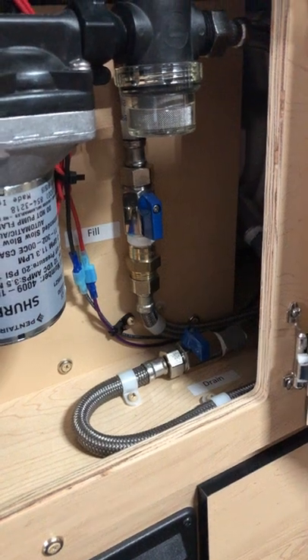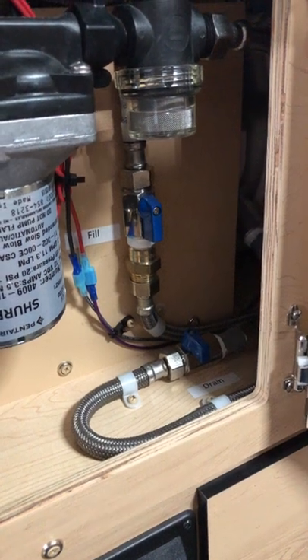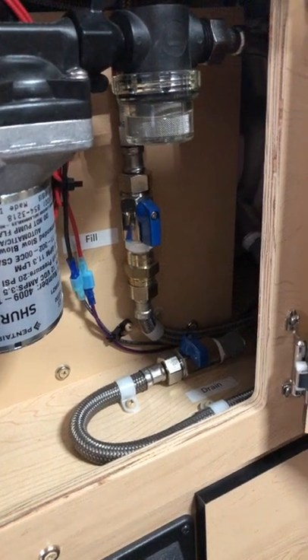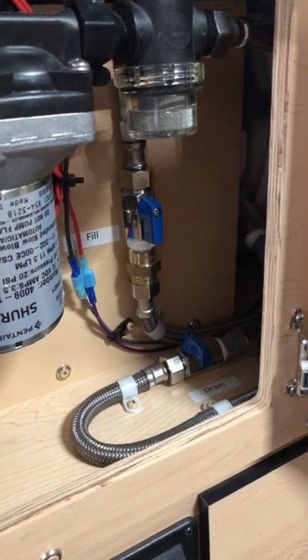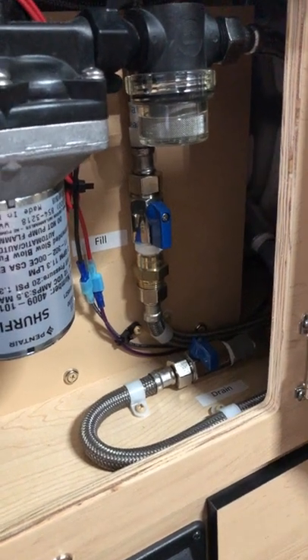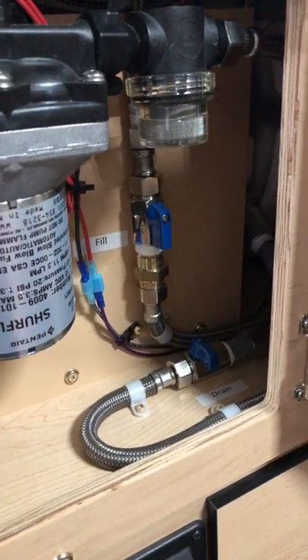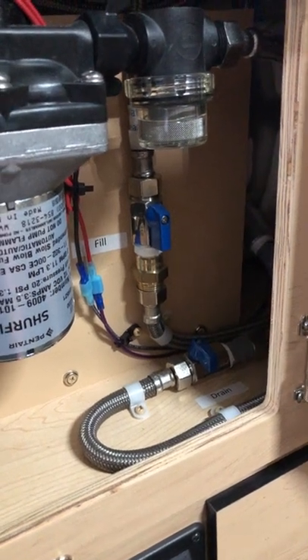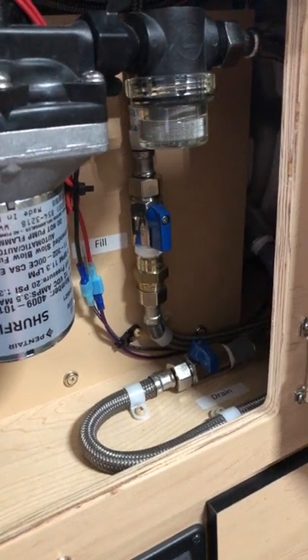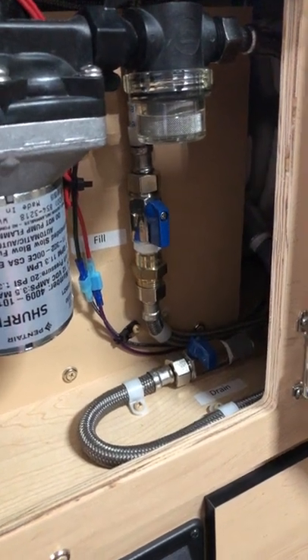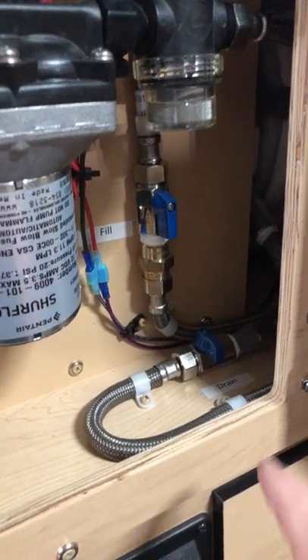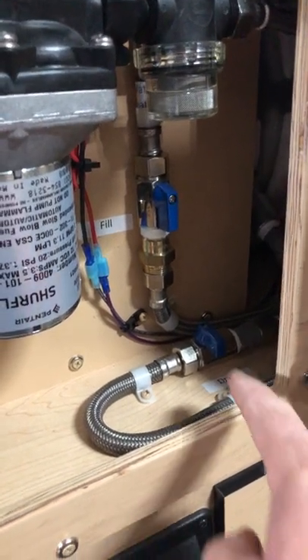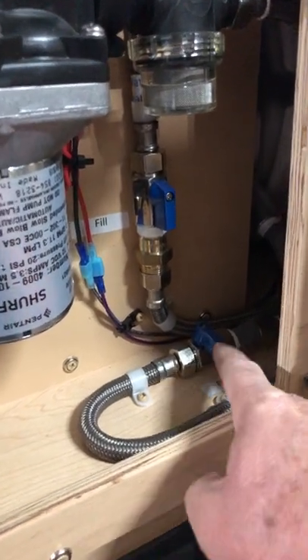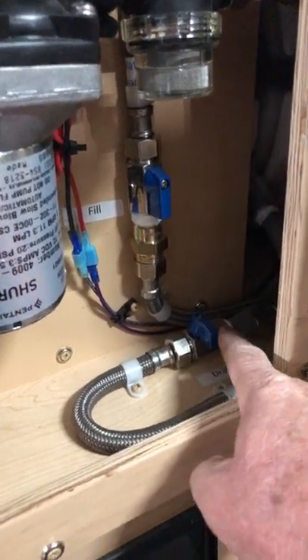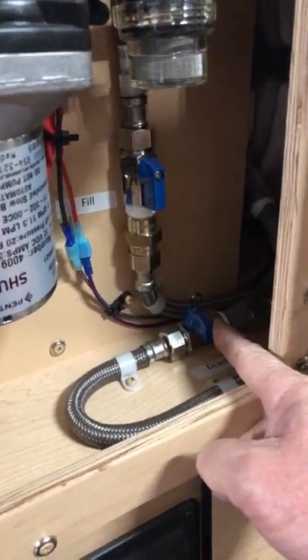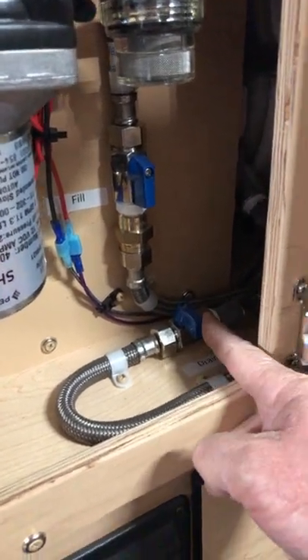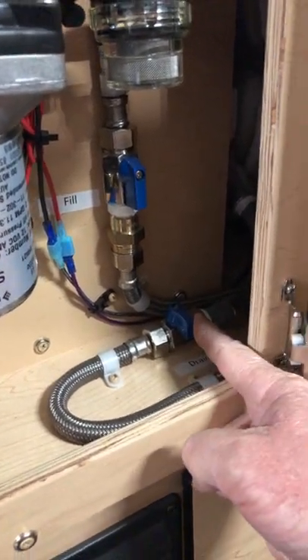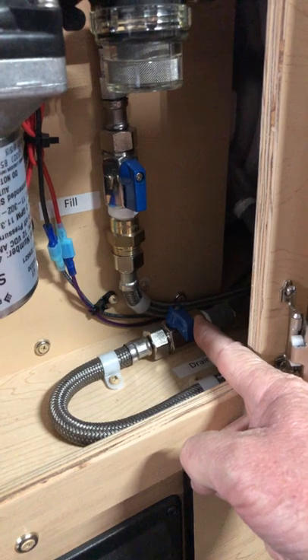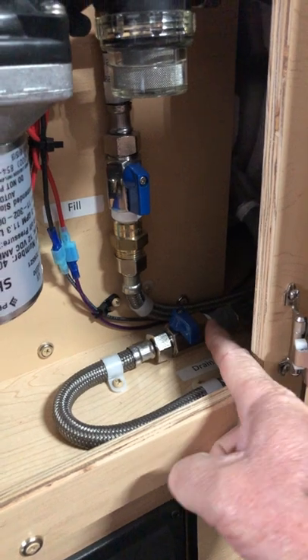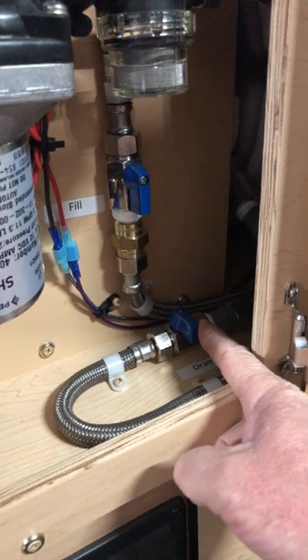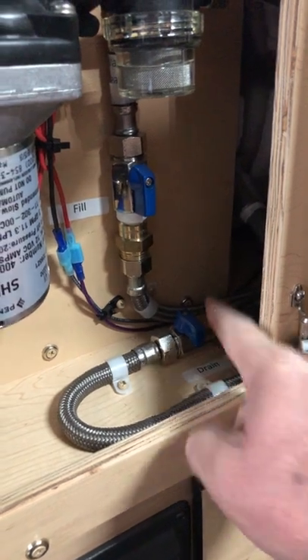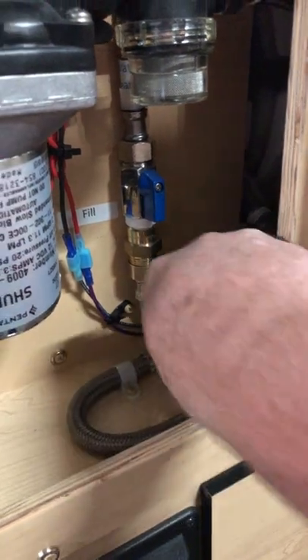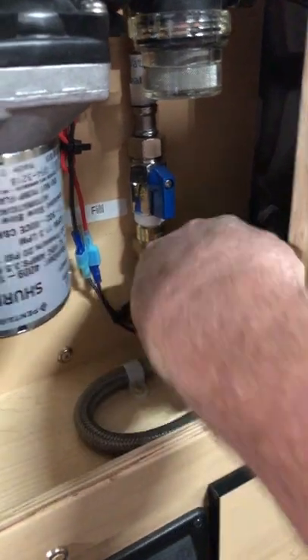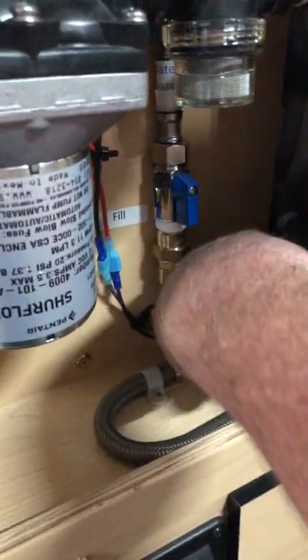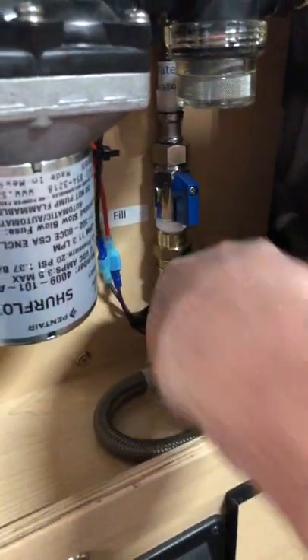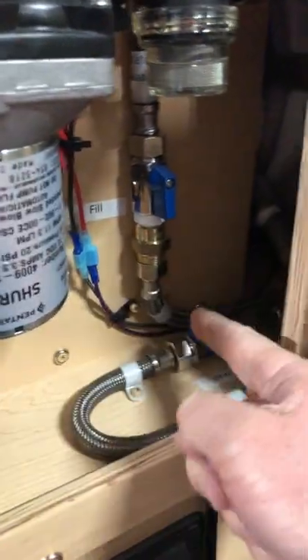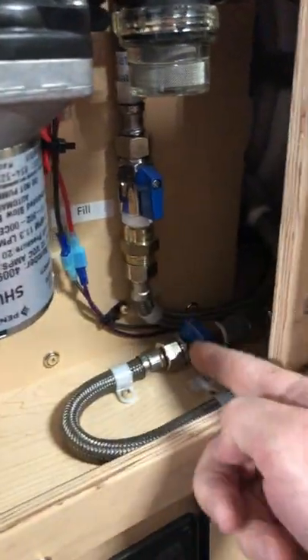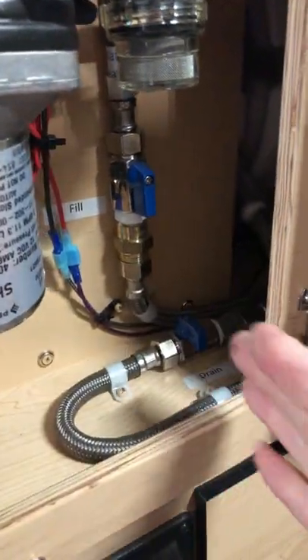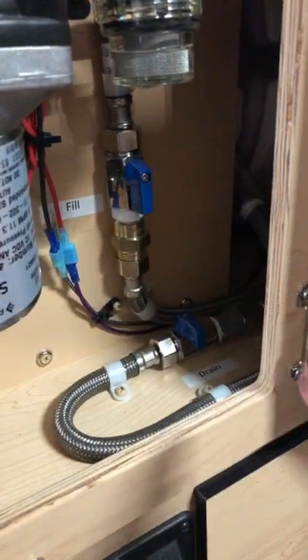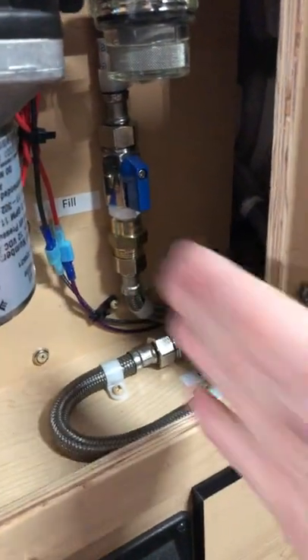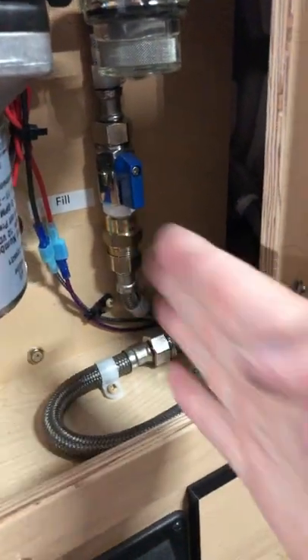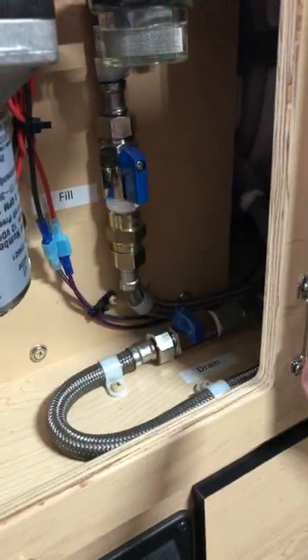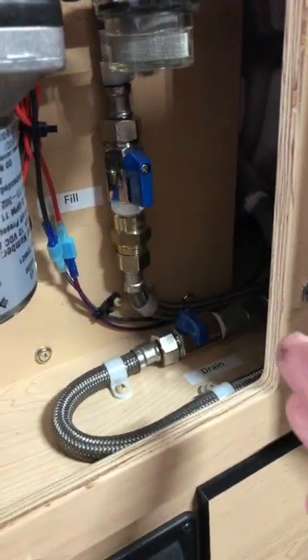This is a new Hawk front dinette. This water tank drain down here should be twisted to the right, so it should be this way.